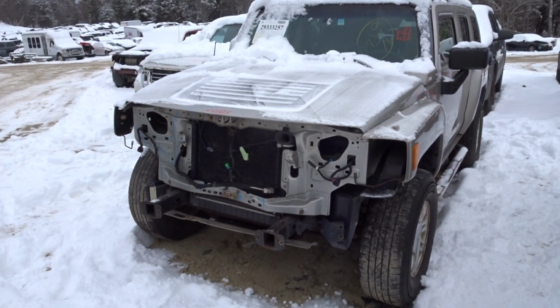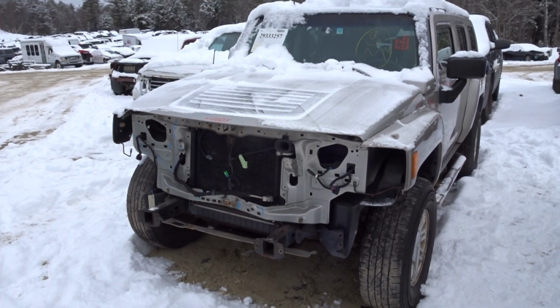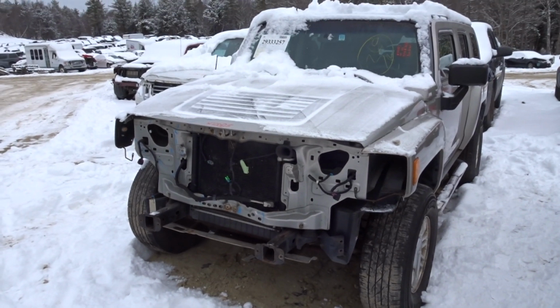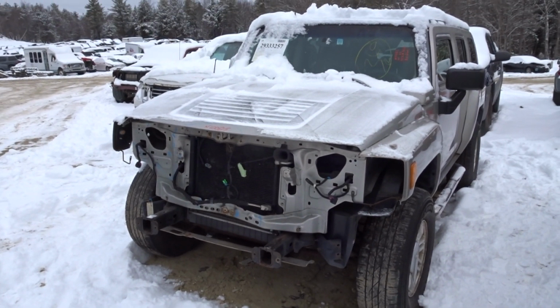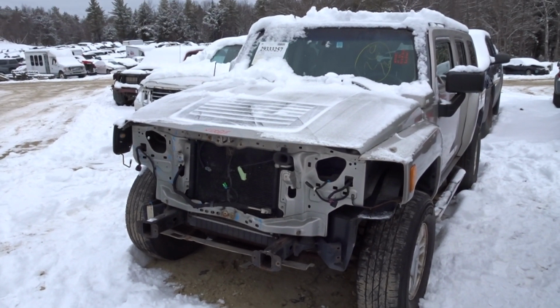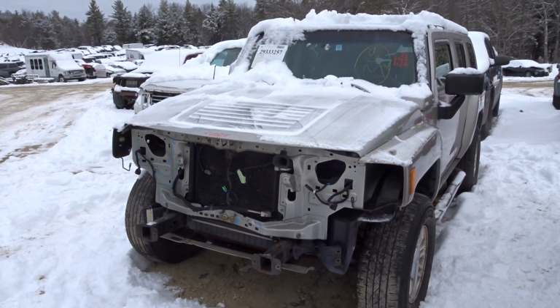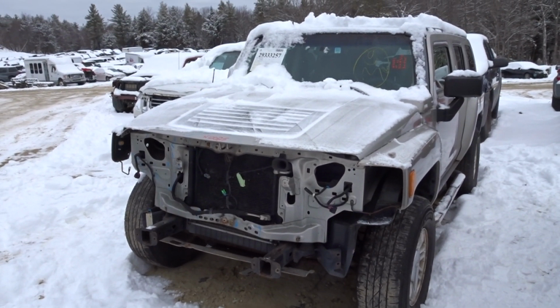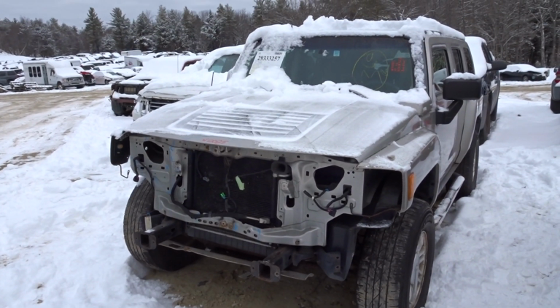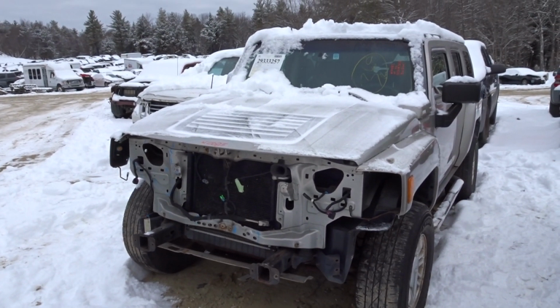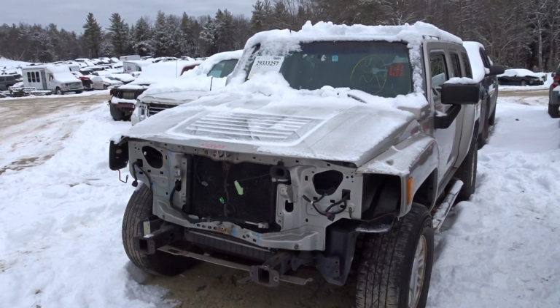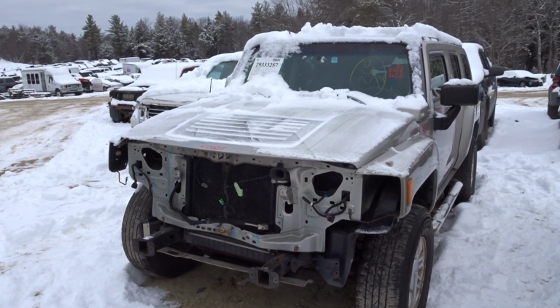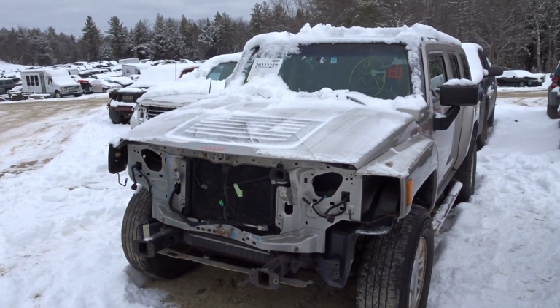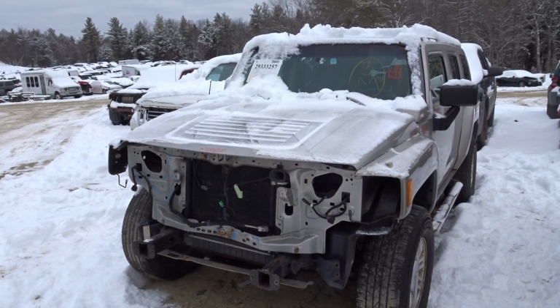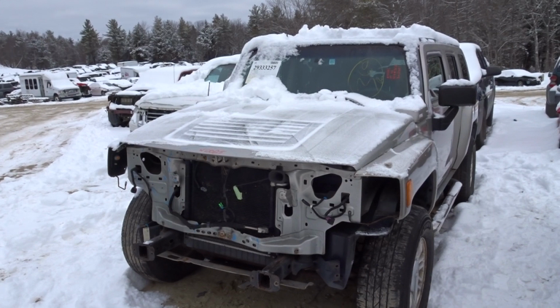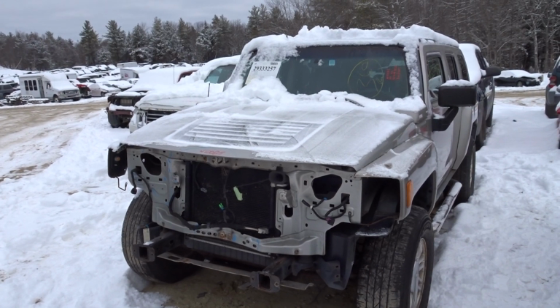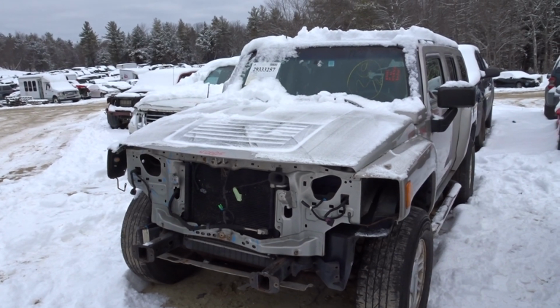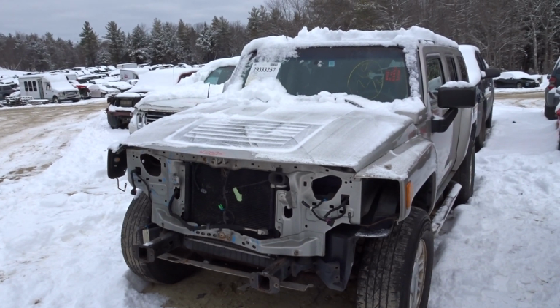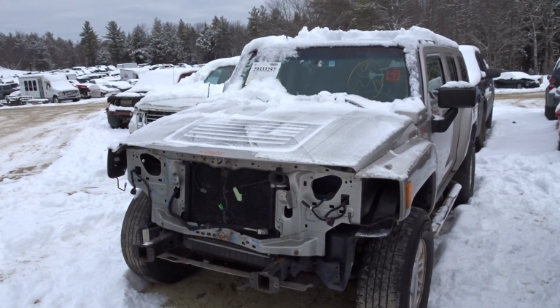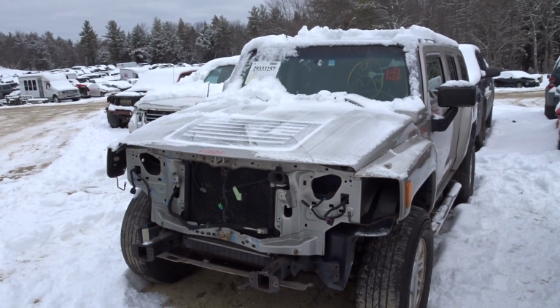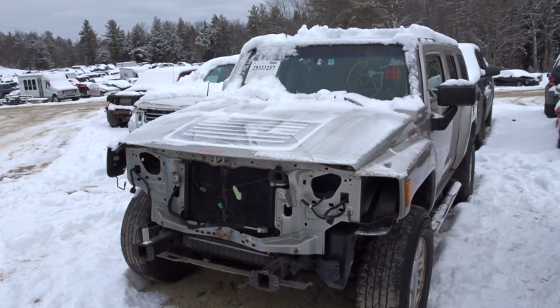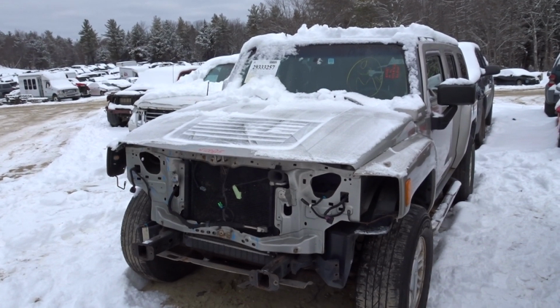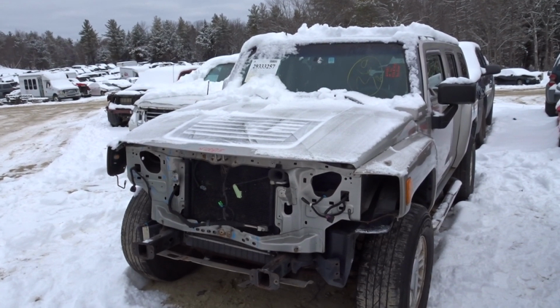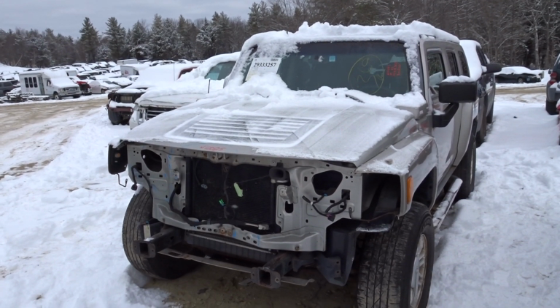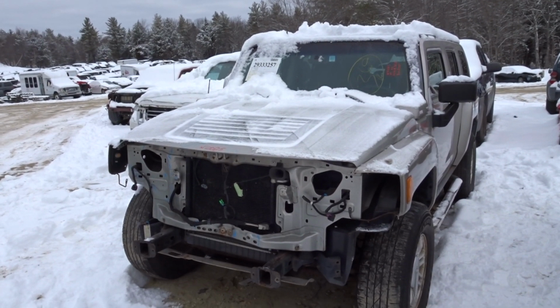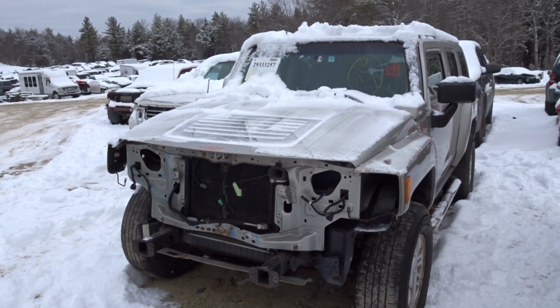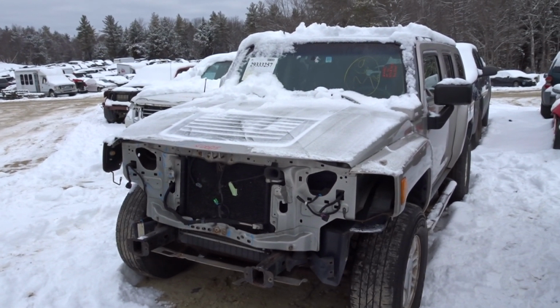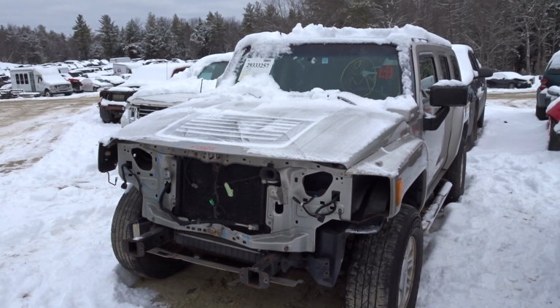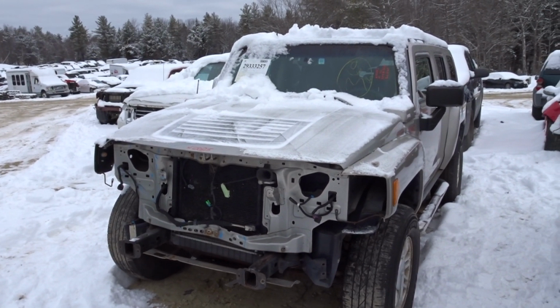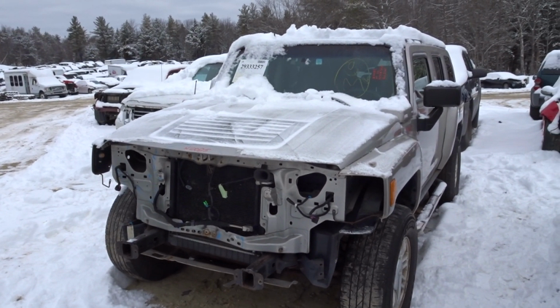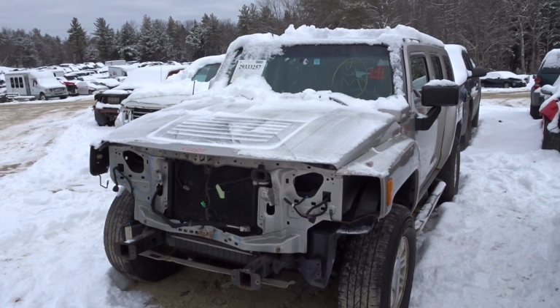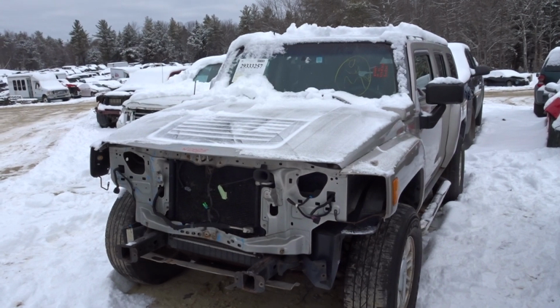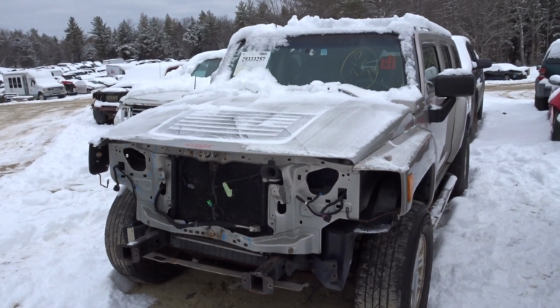JT here with the Wiganland Auto & Truck, parting out a 2007 Hummer H3, stock number N10085, with 155,000 miles on it and running great as you can hear.